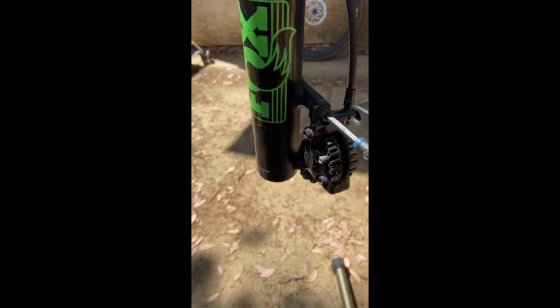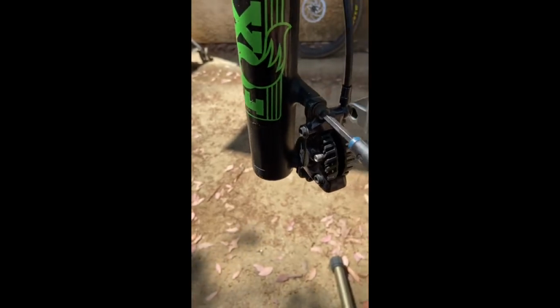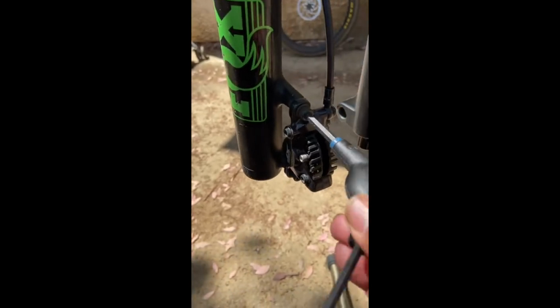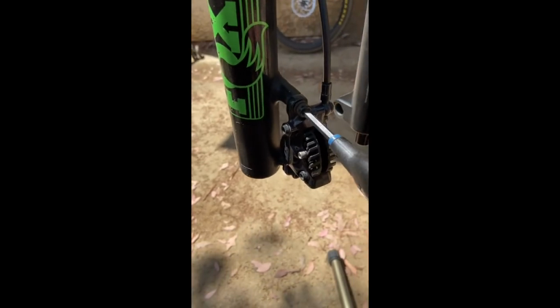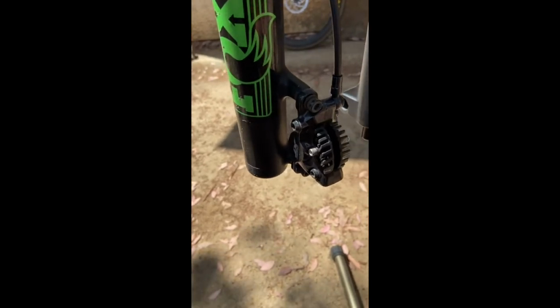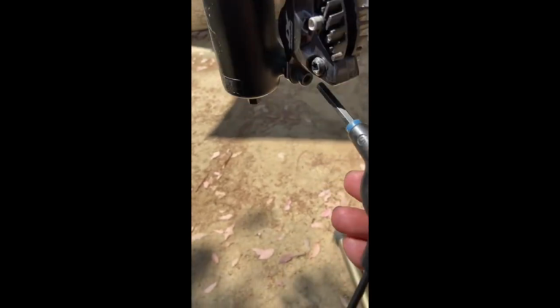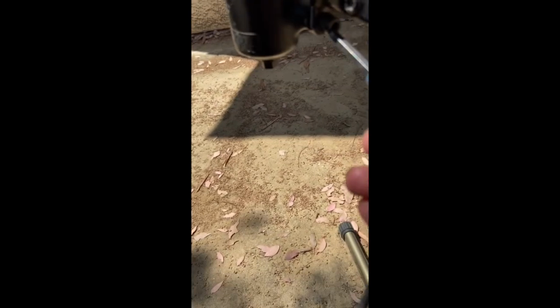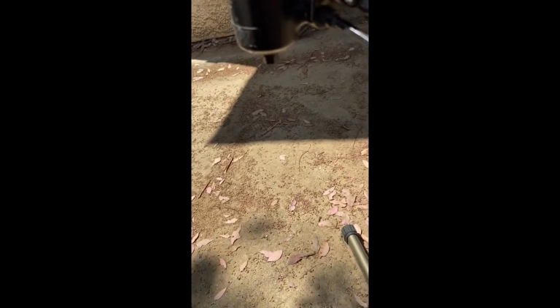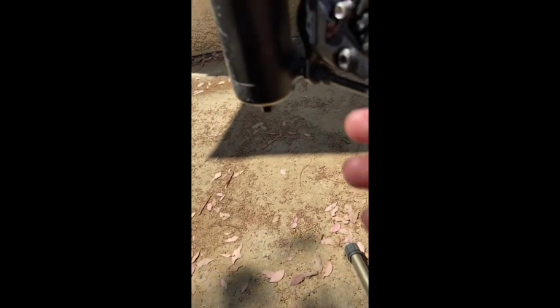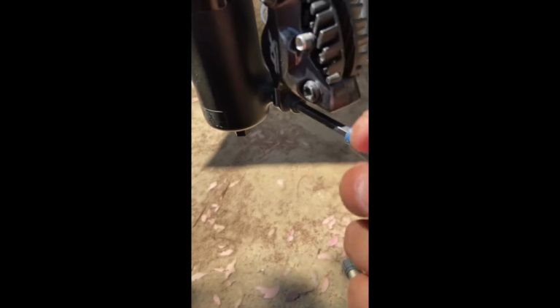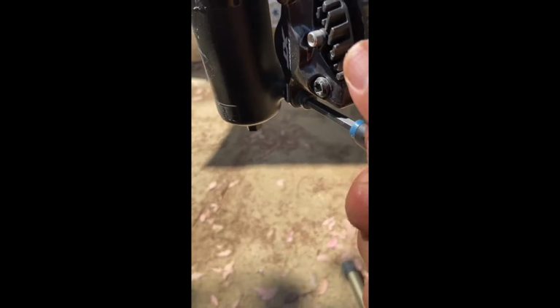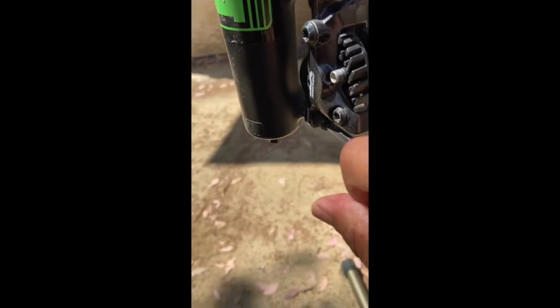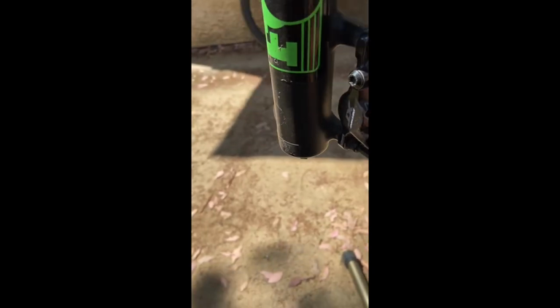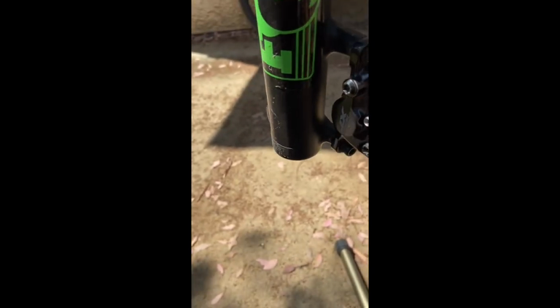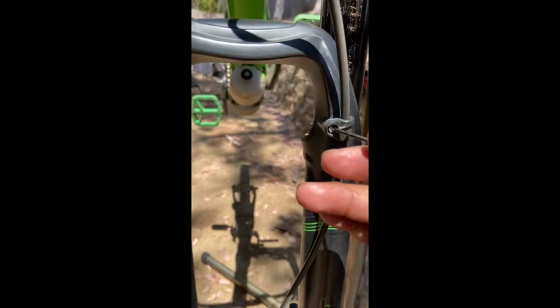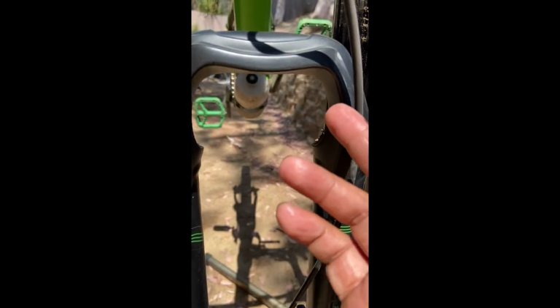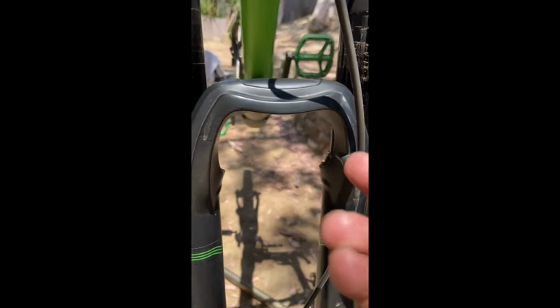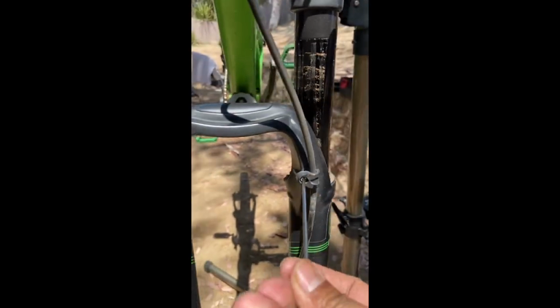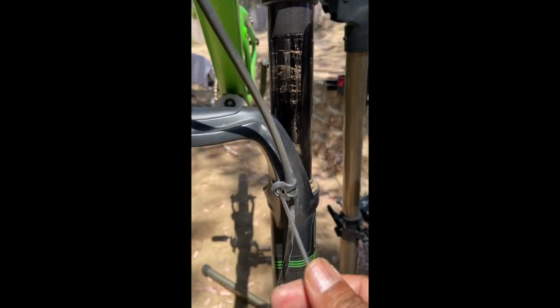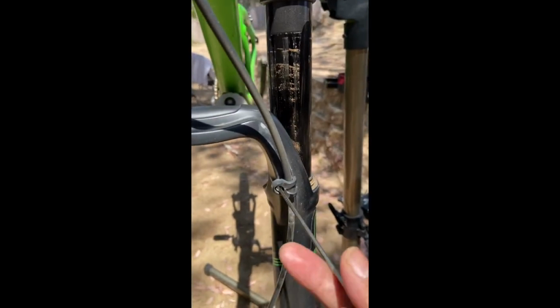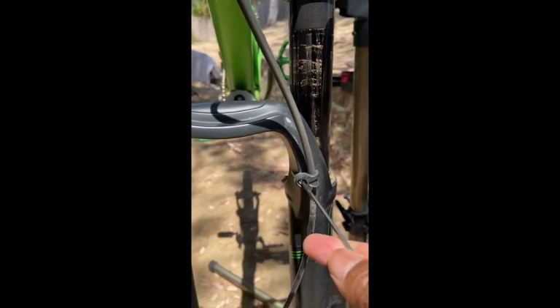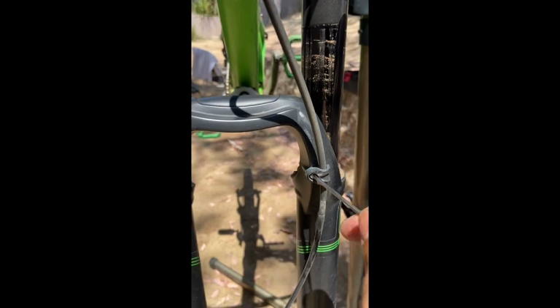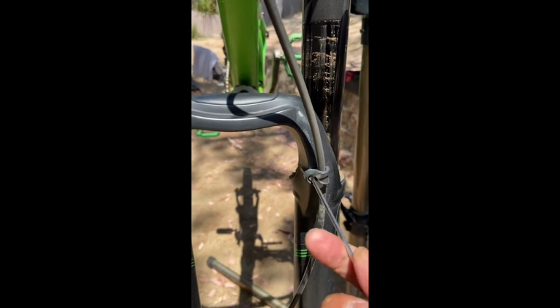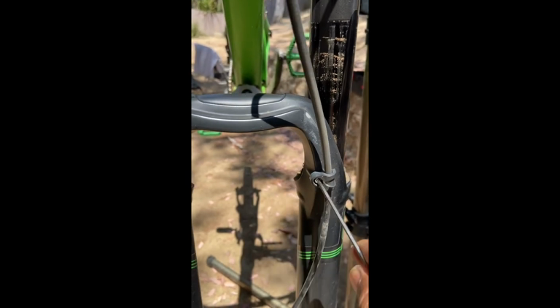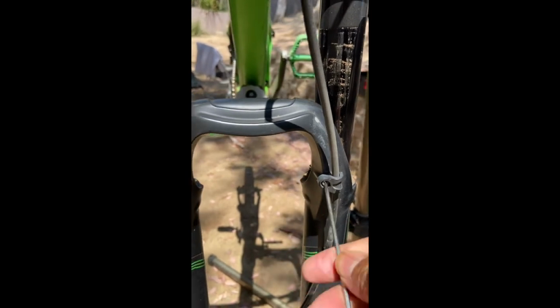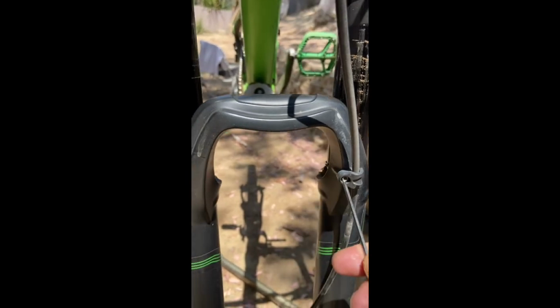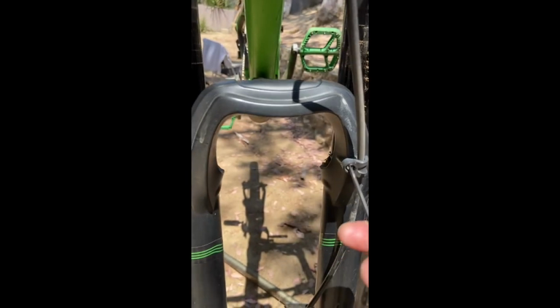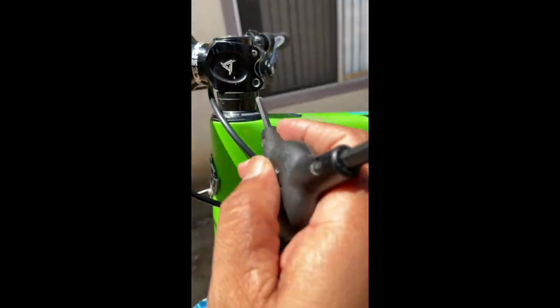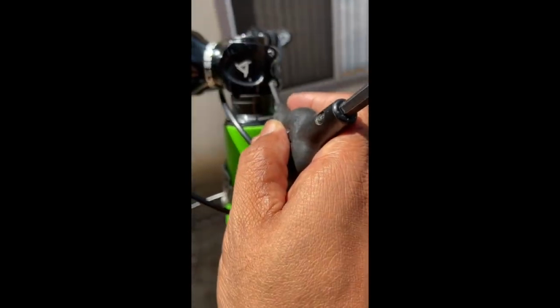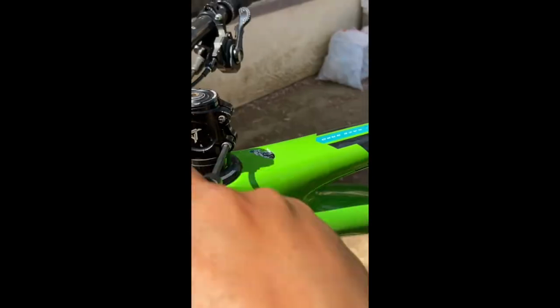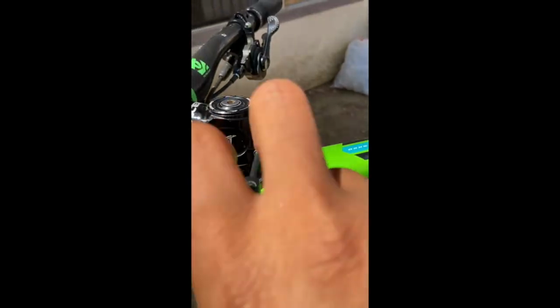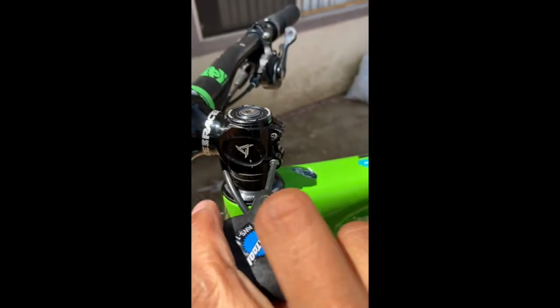Then we're going to work on the brakes — loosen them up and get them out of there. Next thing we're going to work on is the hydraulic cable. Take that out.